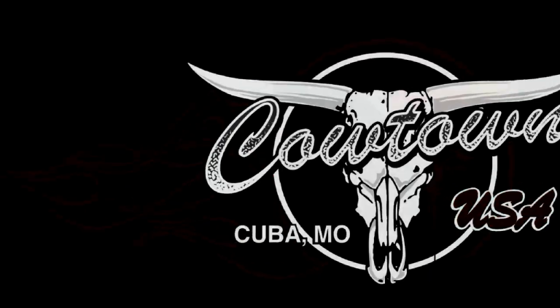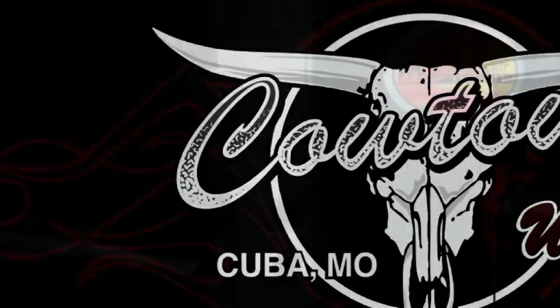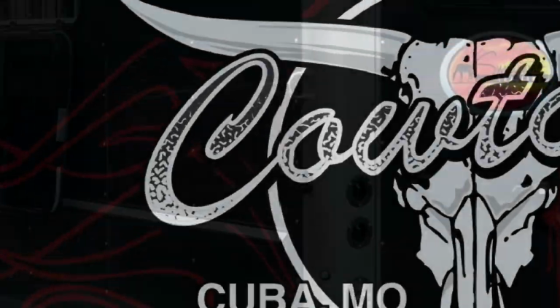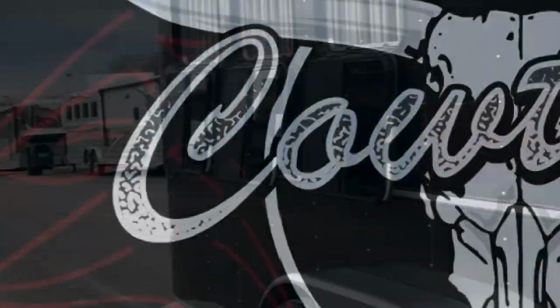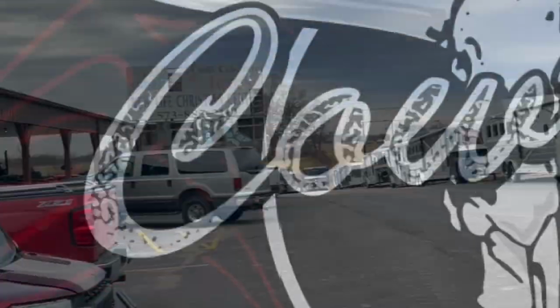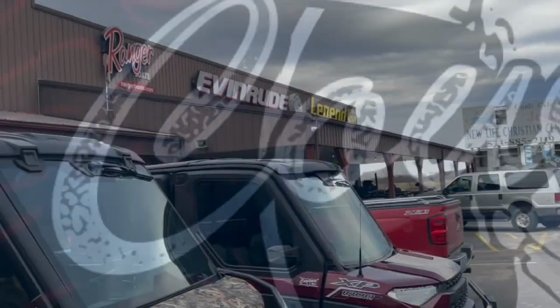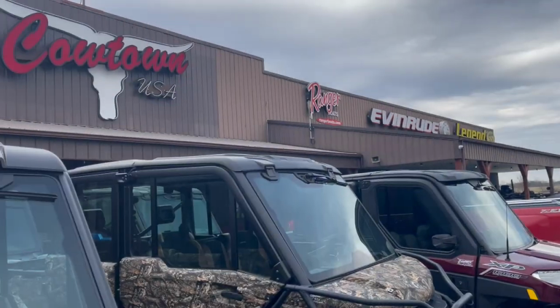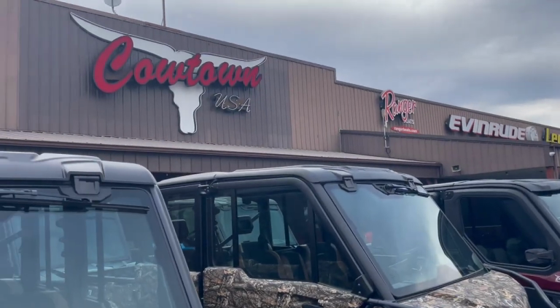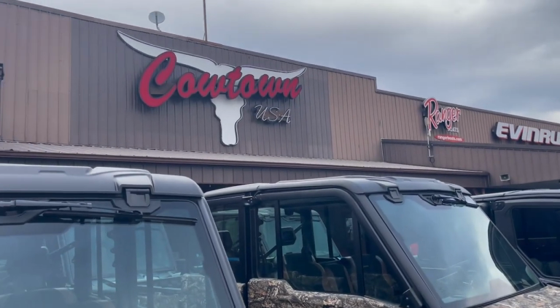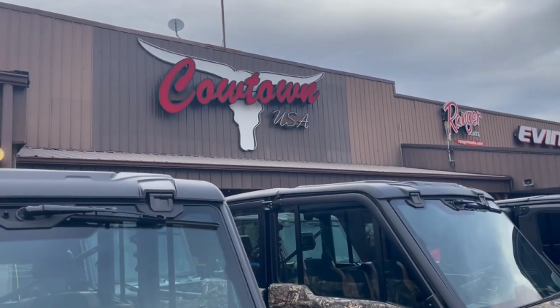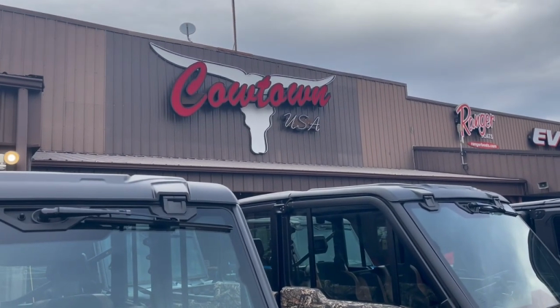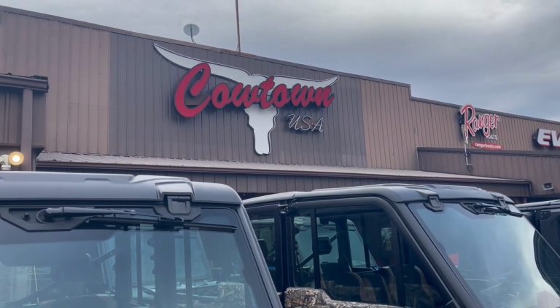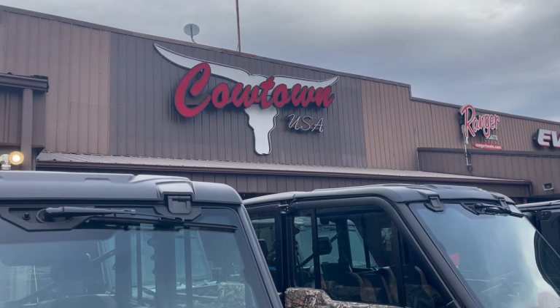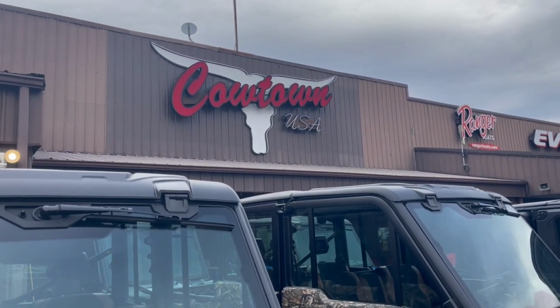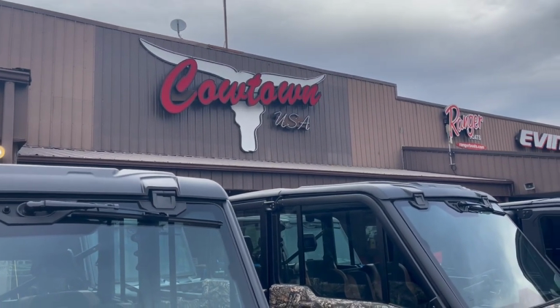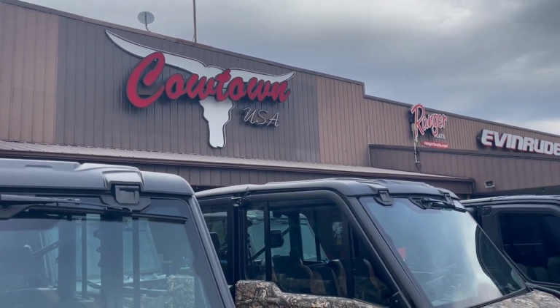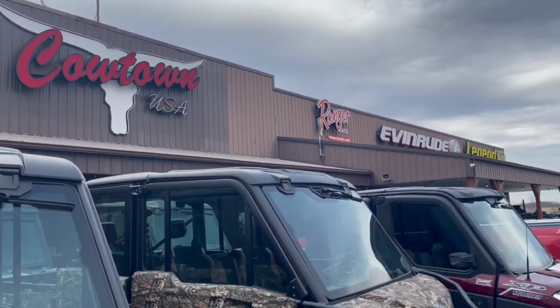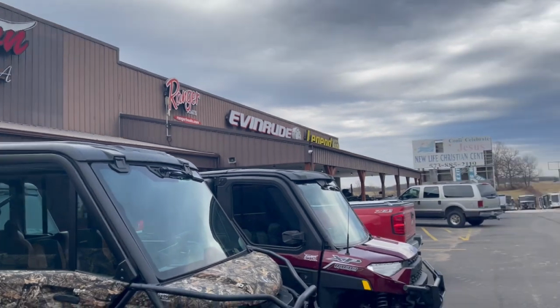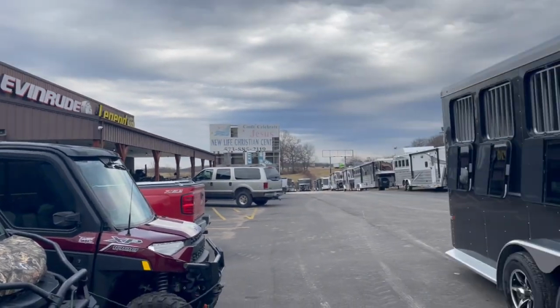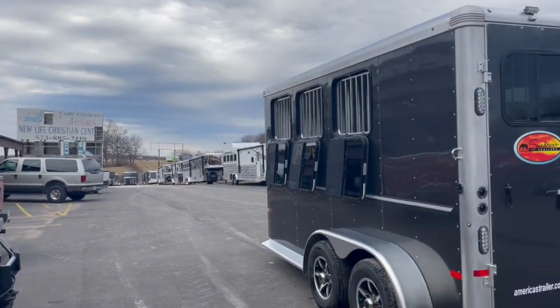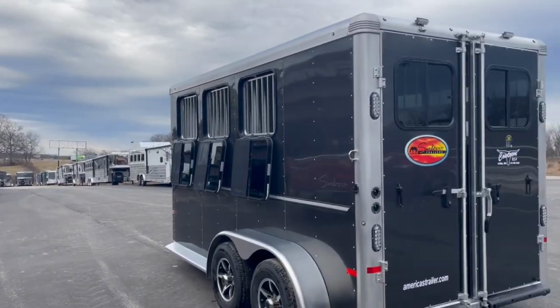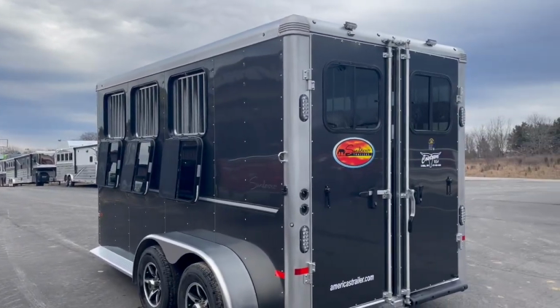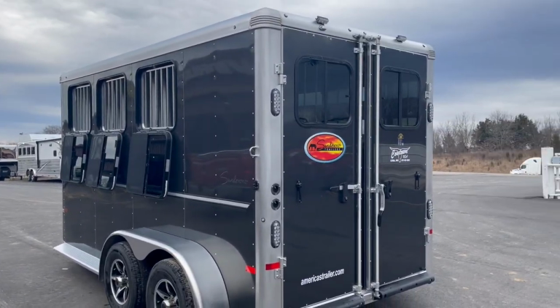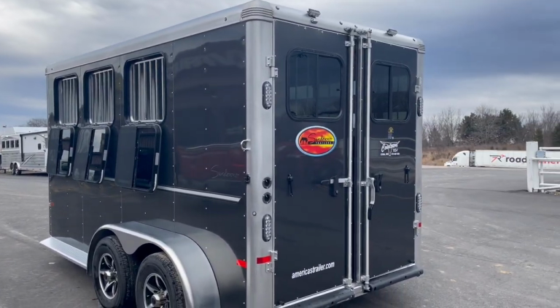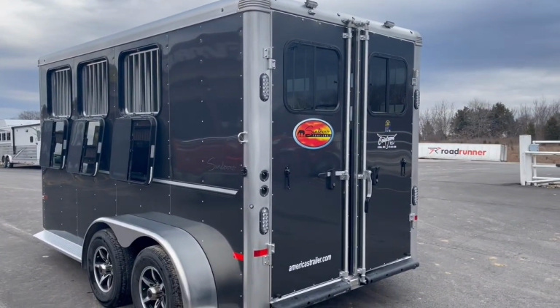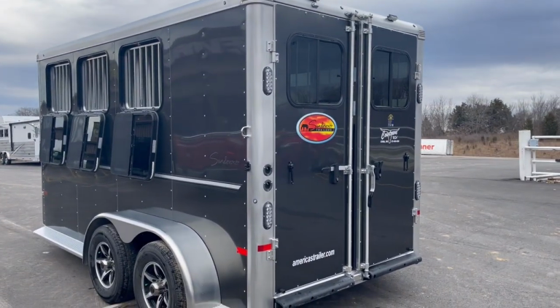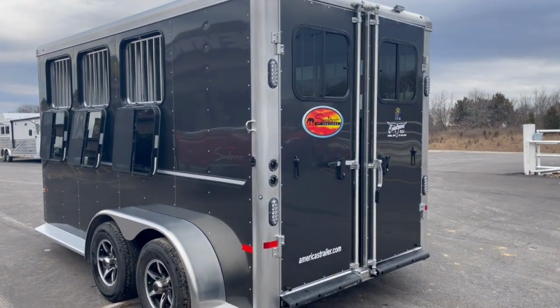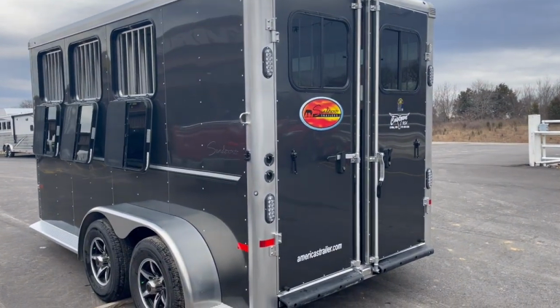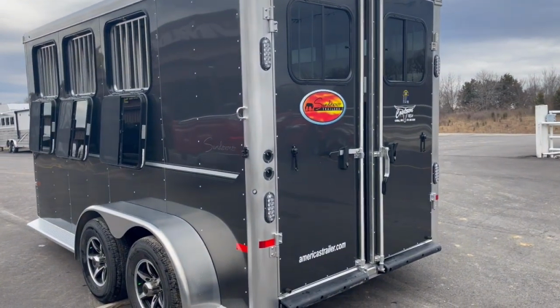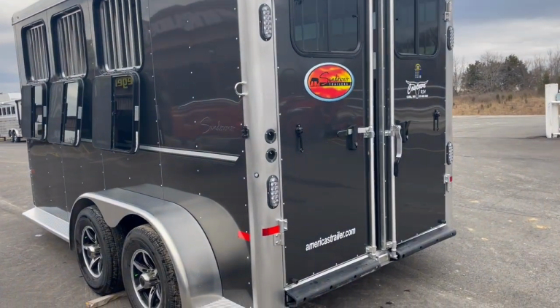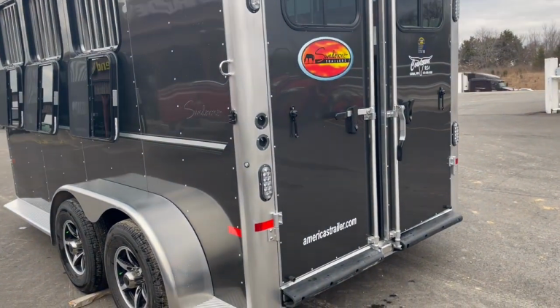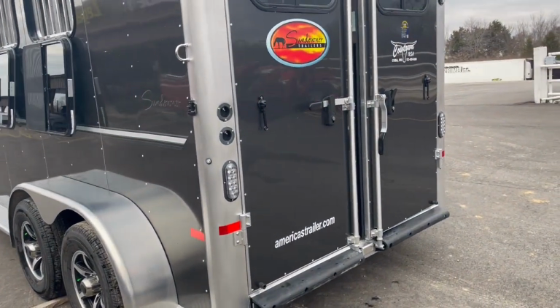Hi guys, Rick Davis from CalTown USA in Cuba, Missouri. Here with an all aluminum Sundowner three horse with drop-down feed doors.